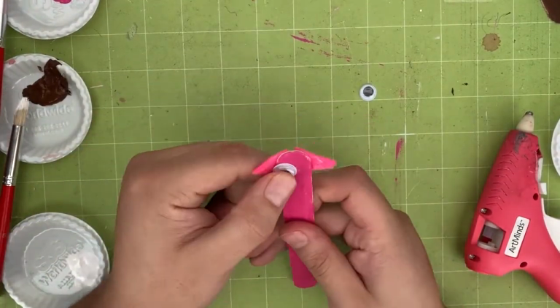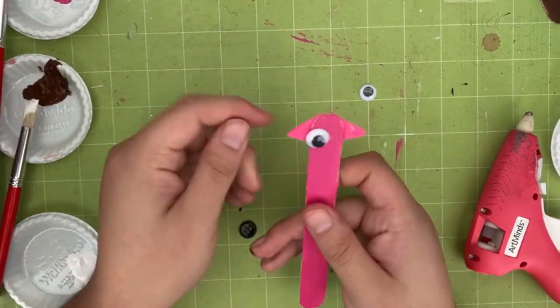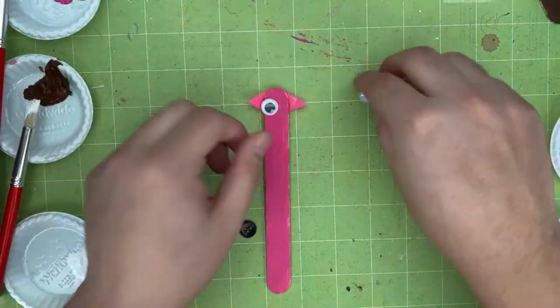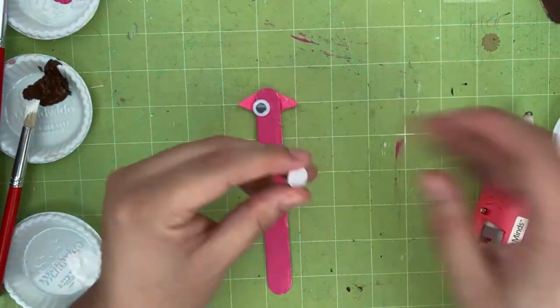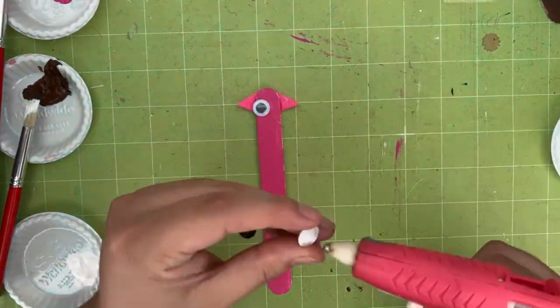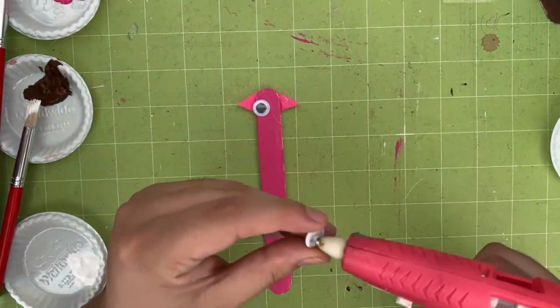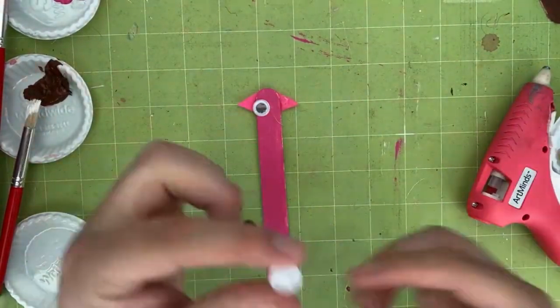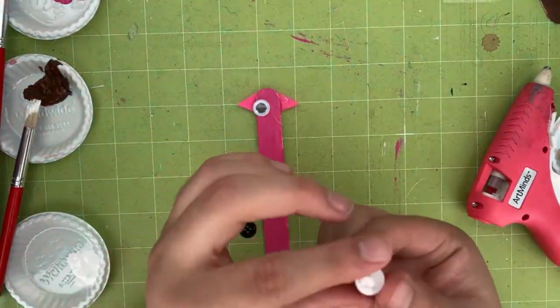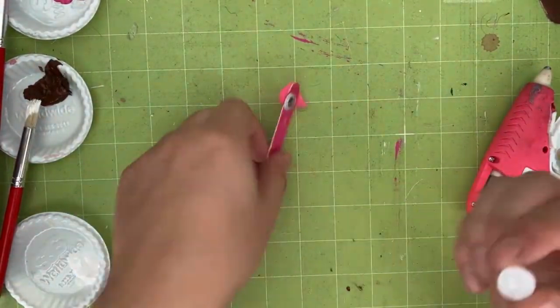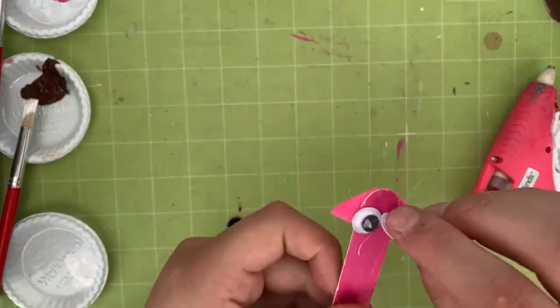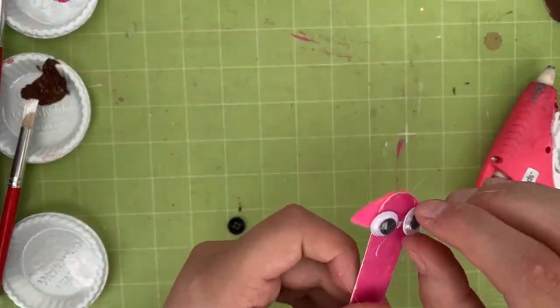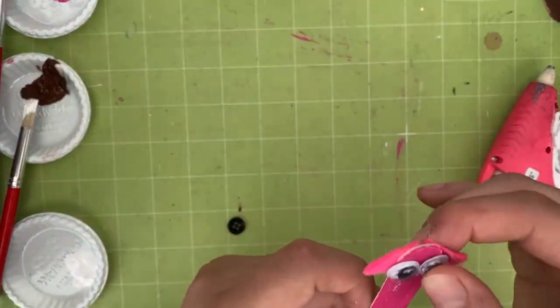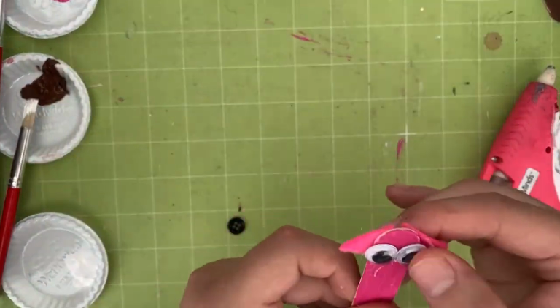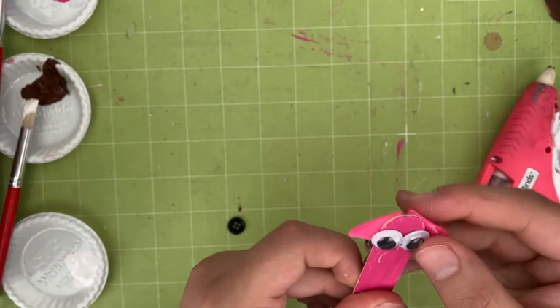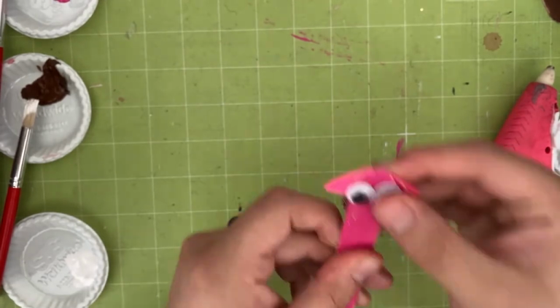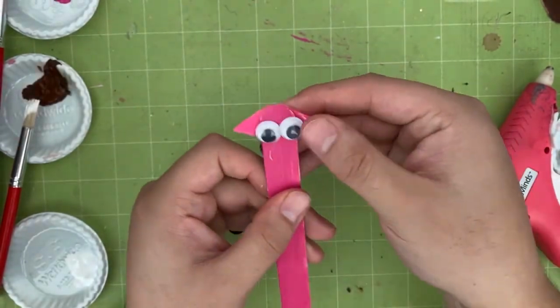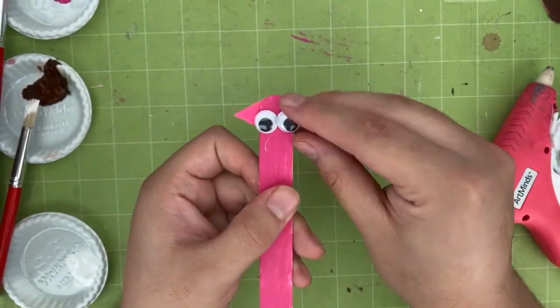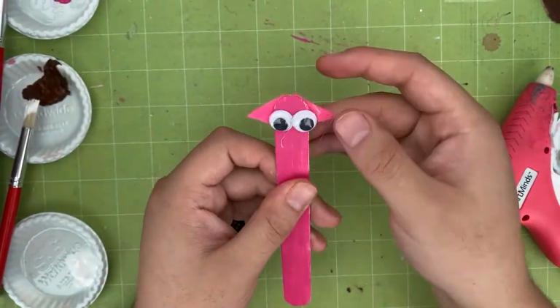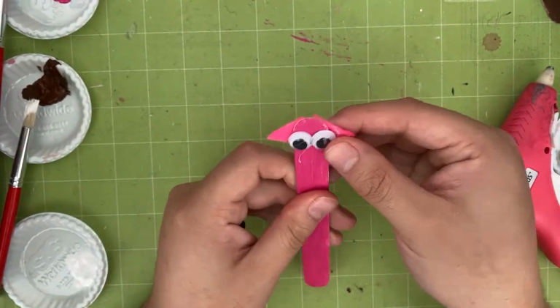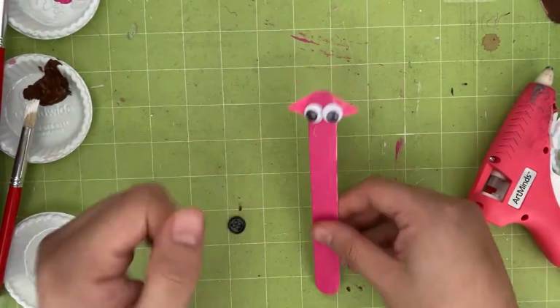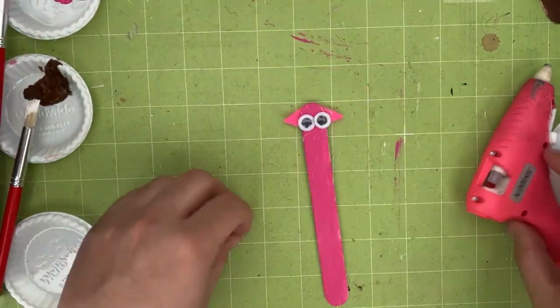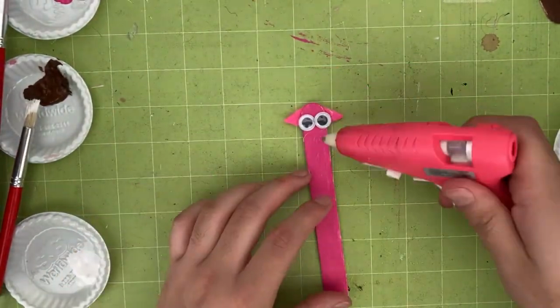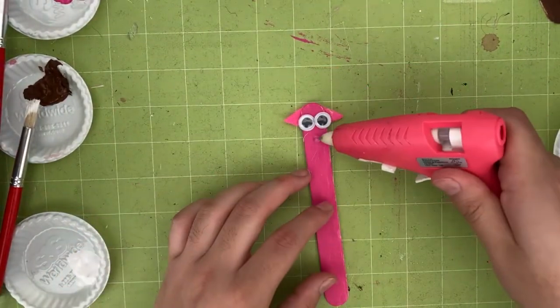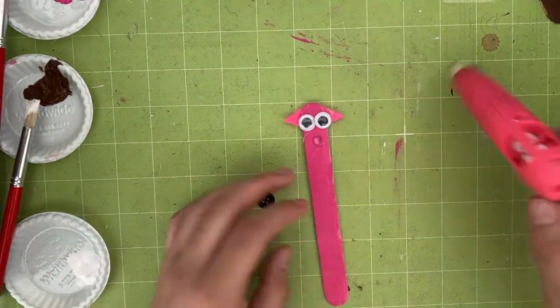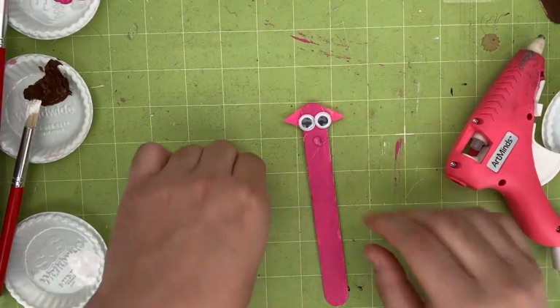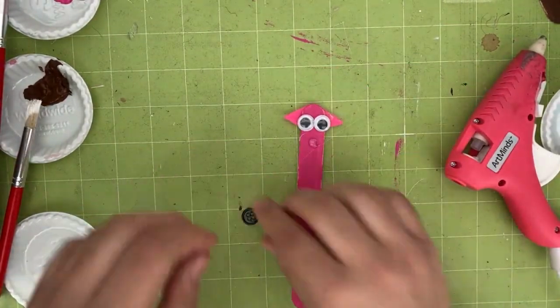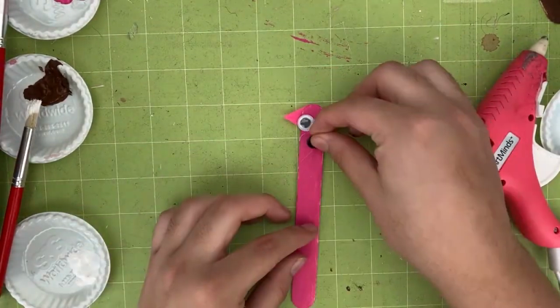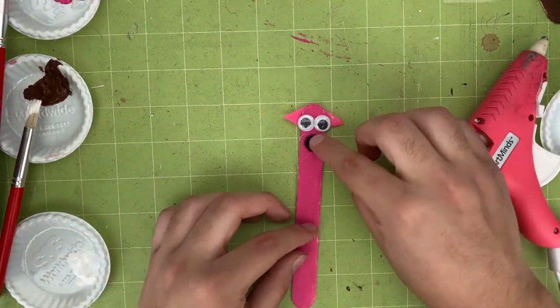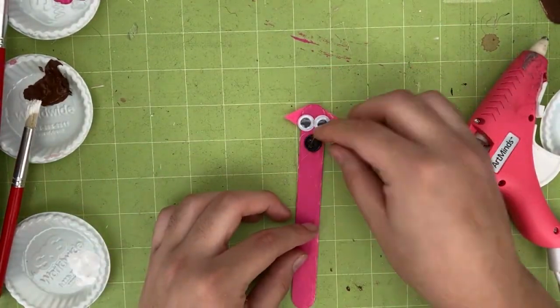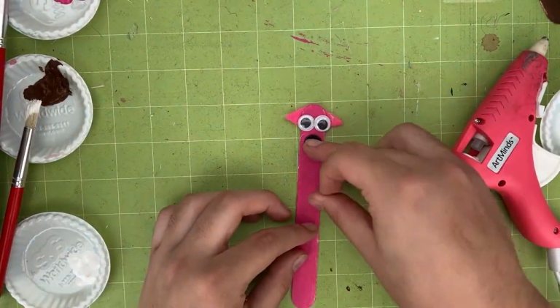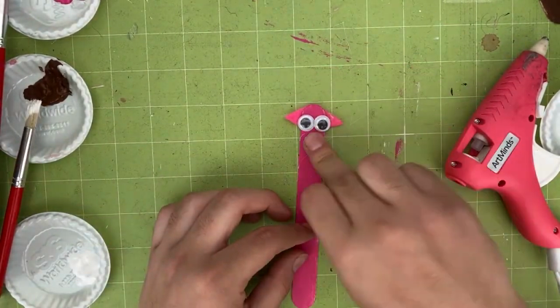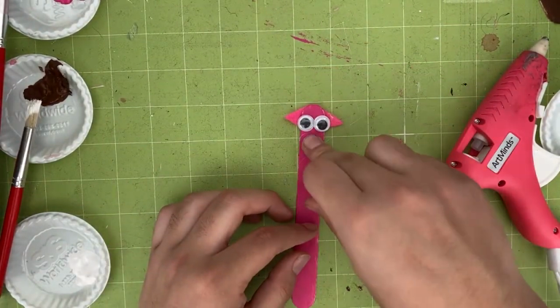Once those are glued on, grab two googly eyes and a button of your choice. I will be using a black button for the nose. Congratulations — now cow has a new friend. Welcome, pig!